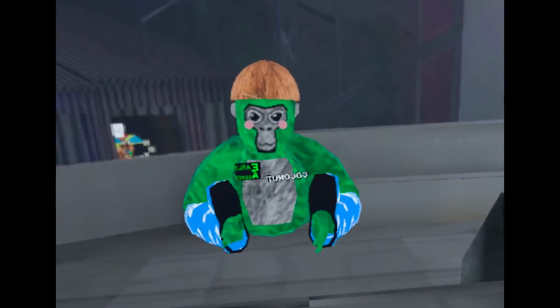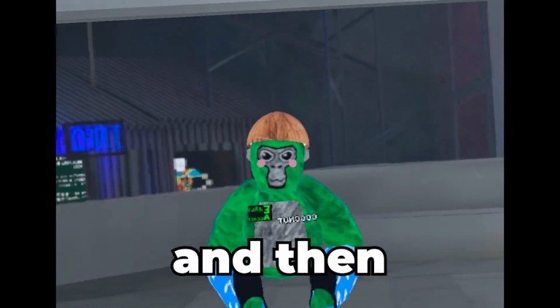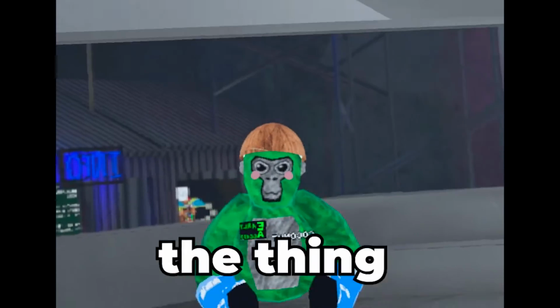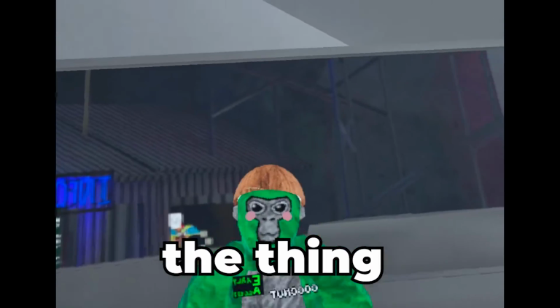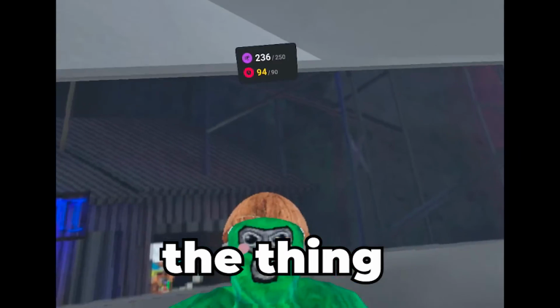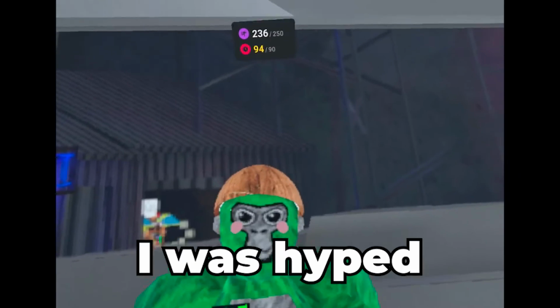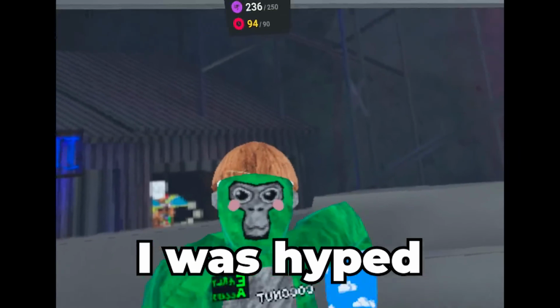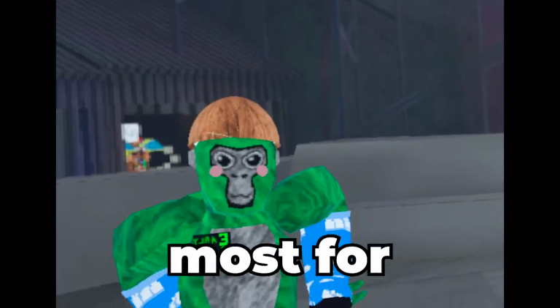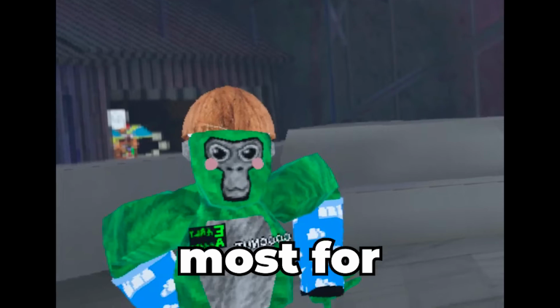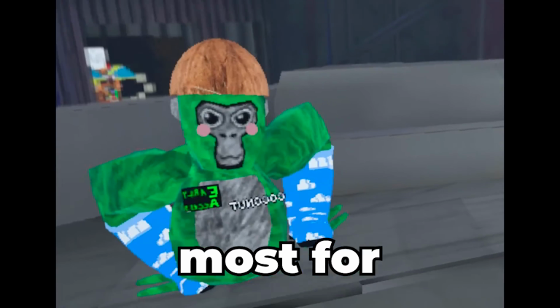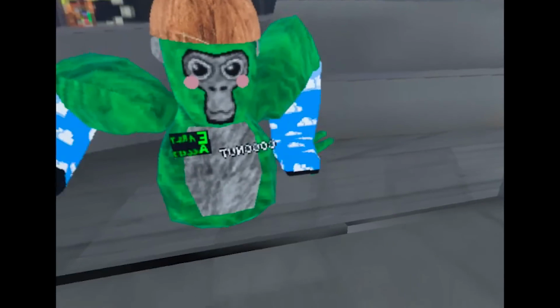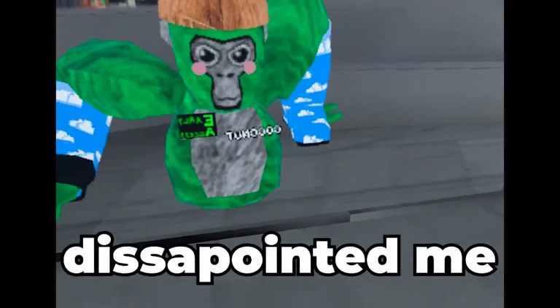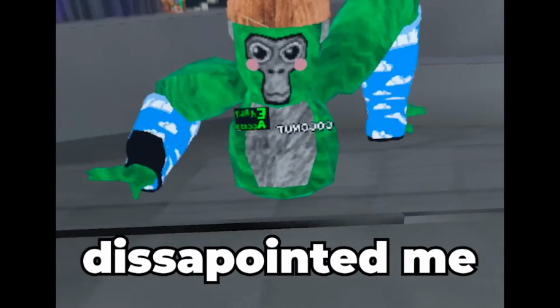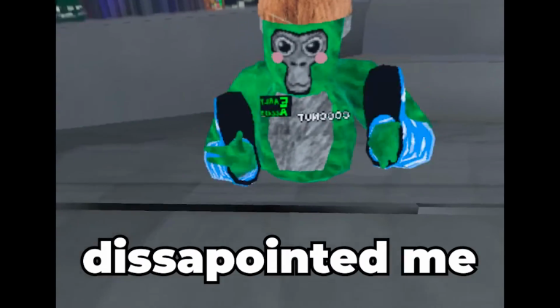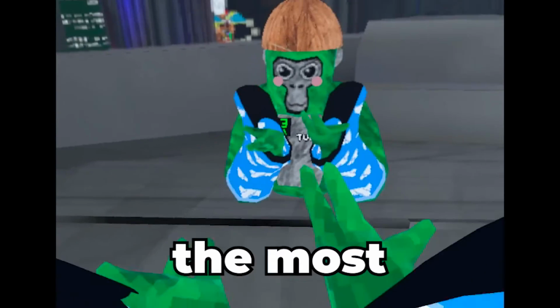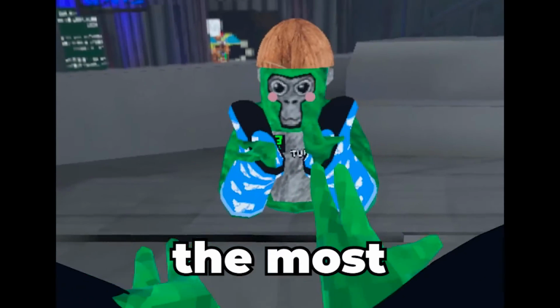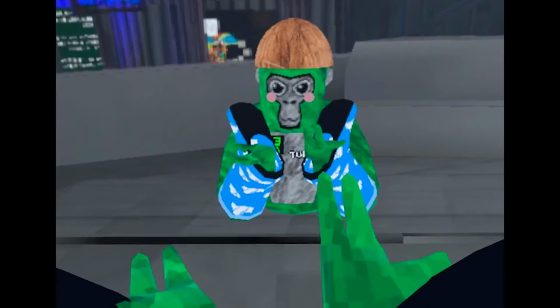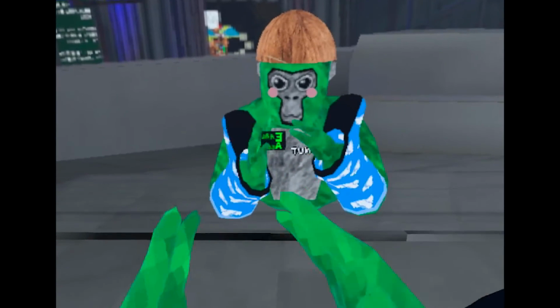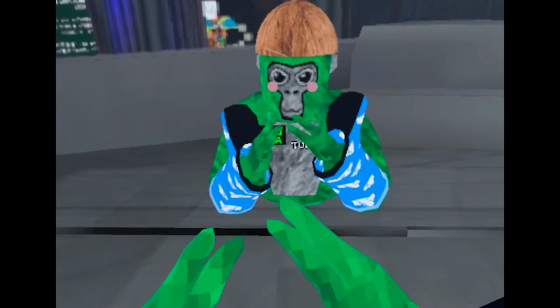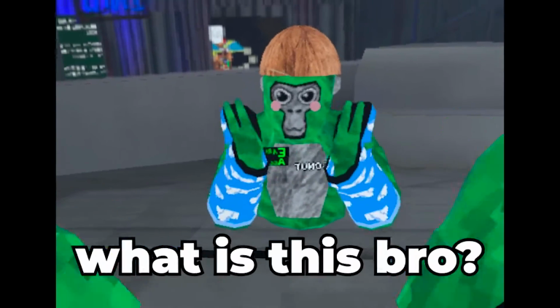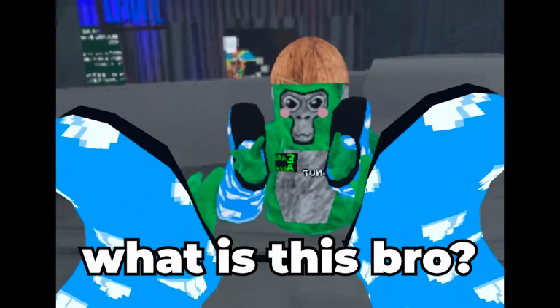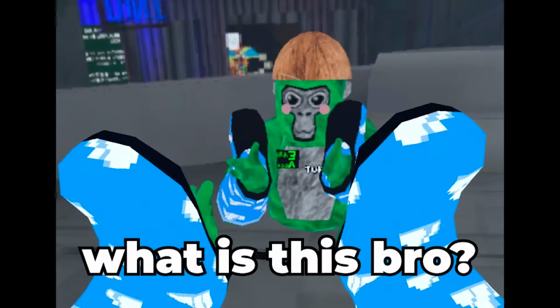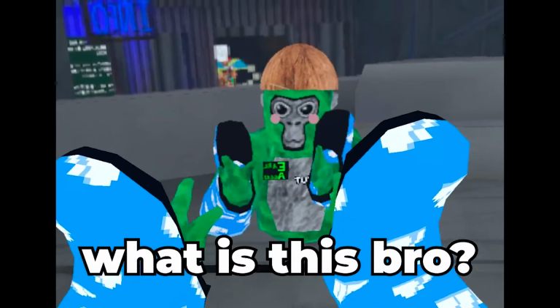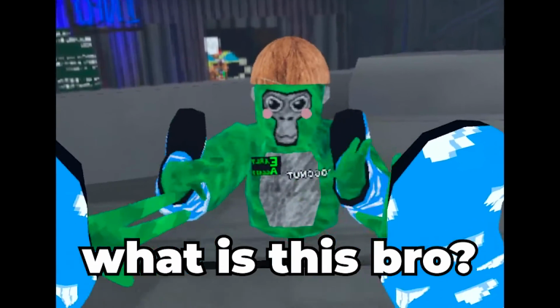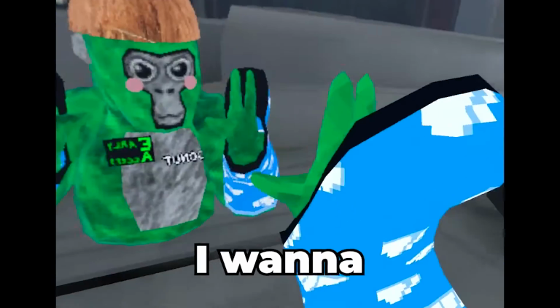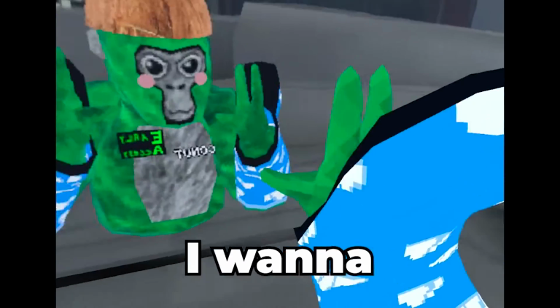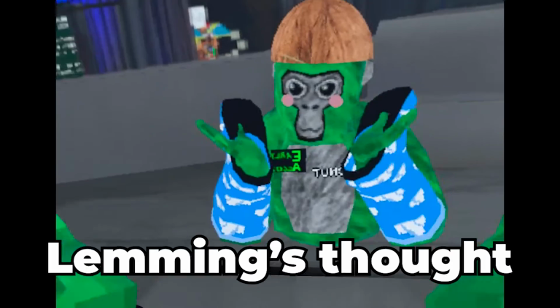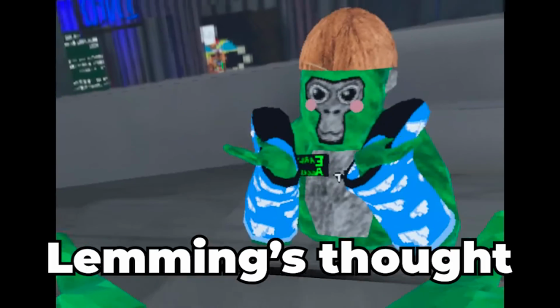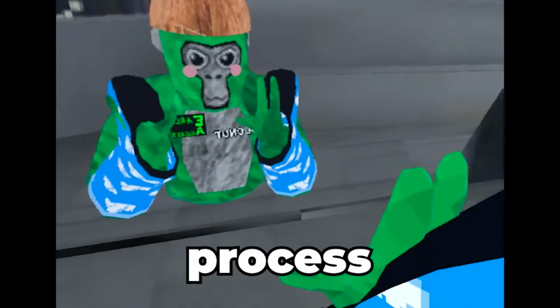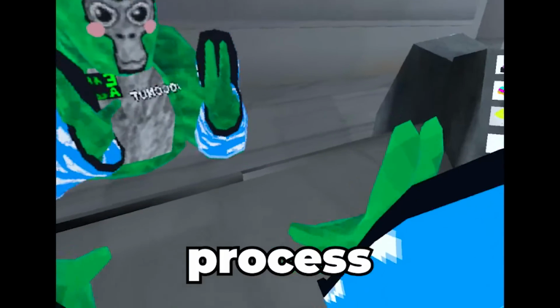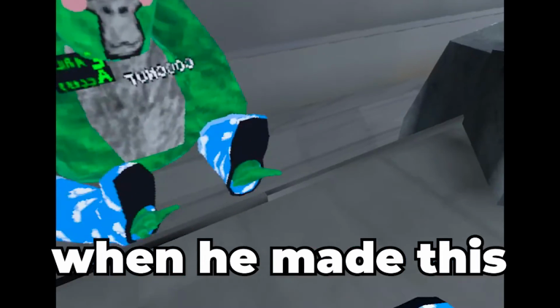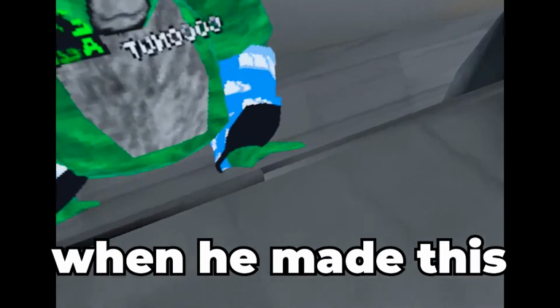And then the thing I was hyped most for disappointed me the most. What is this, bro? I don't even want to know what they were thinking when they made this.